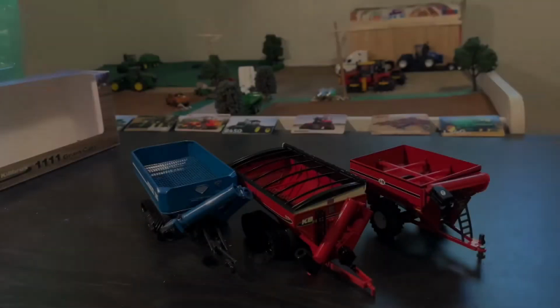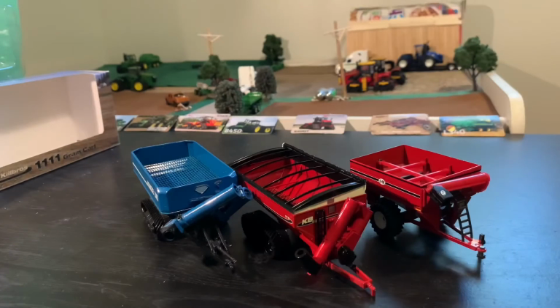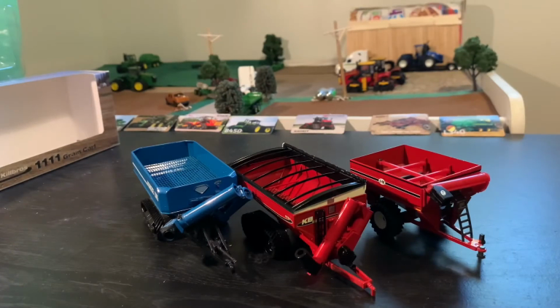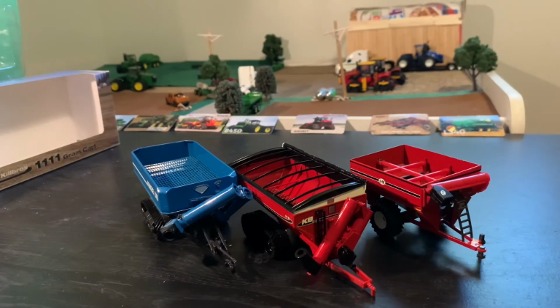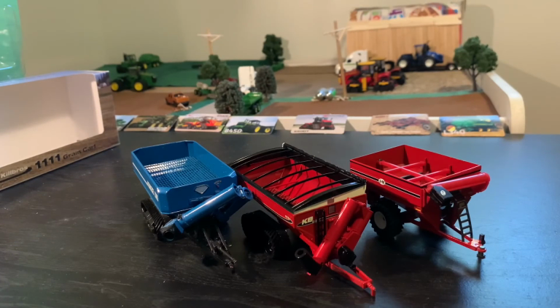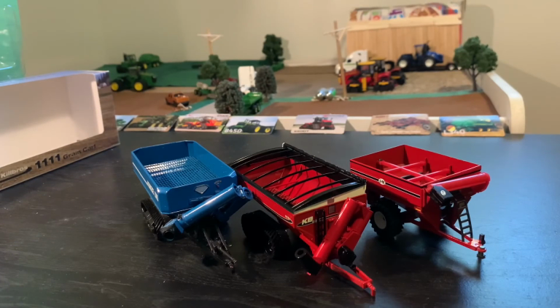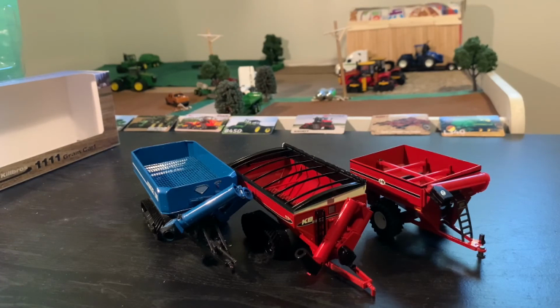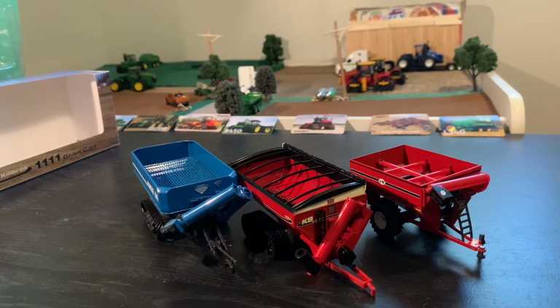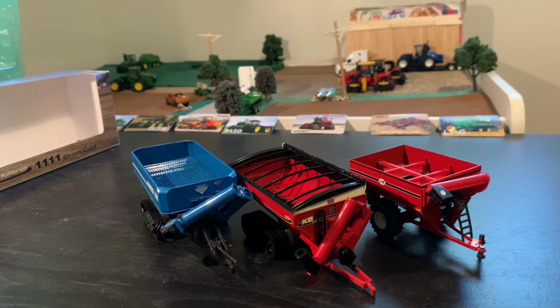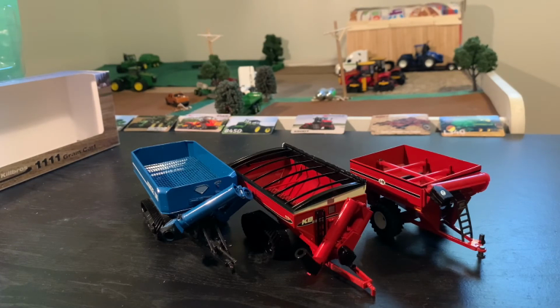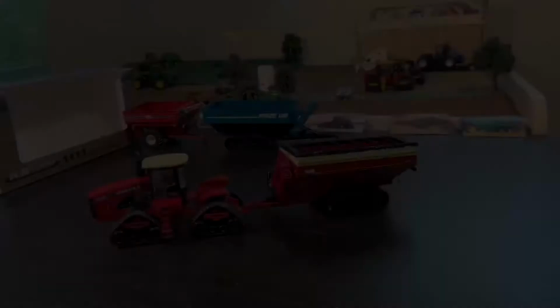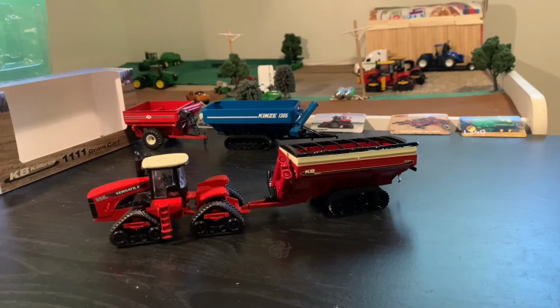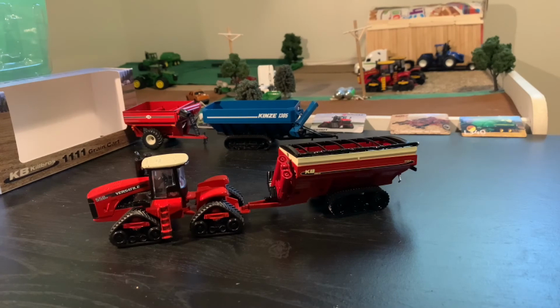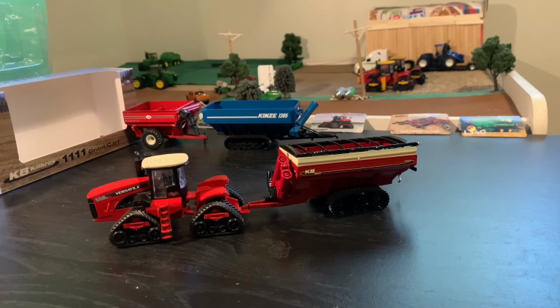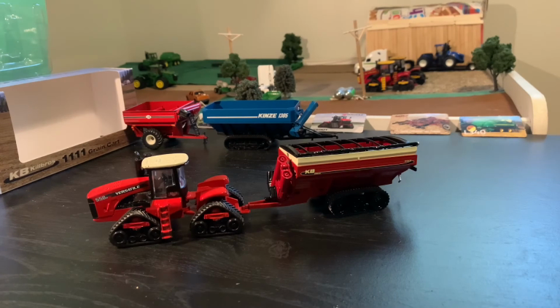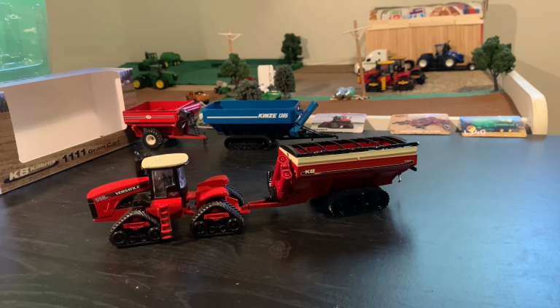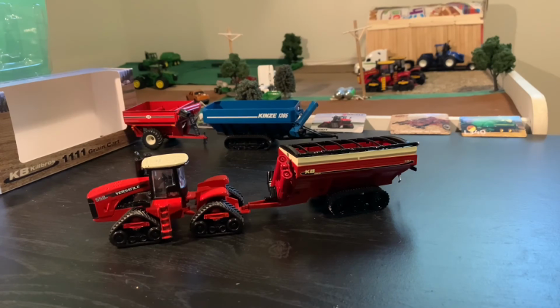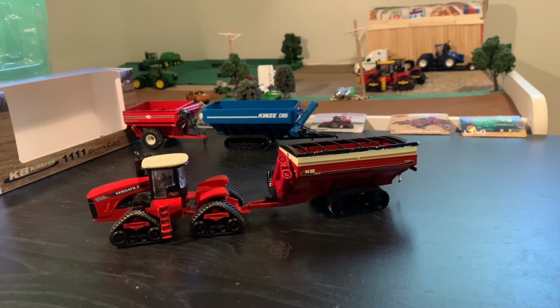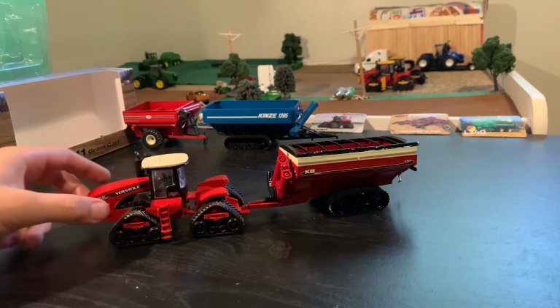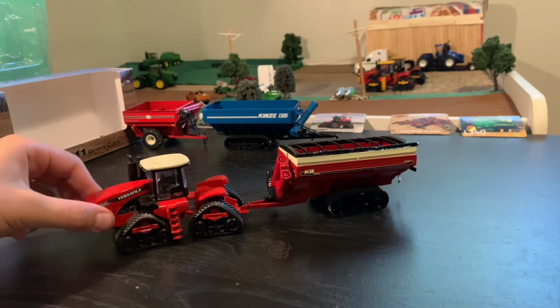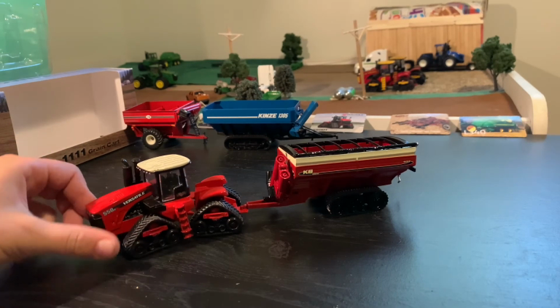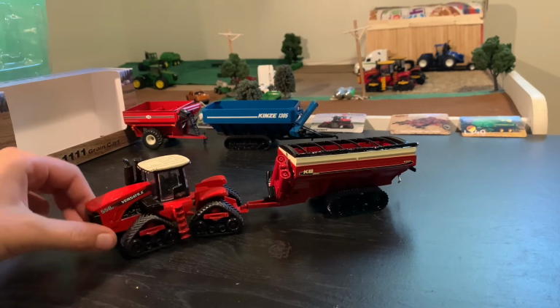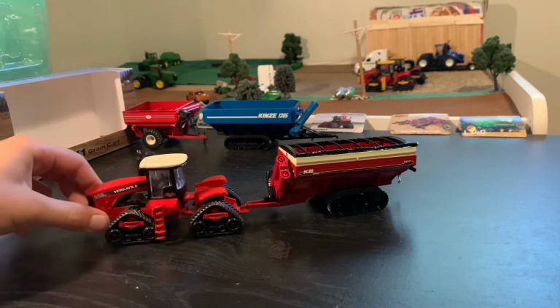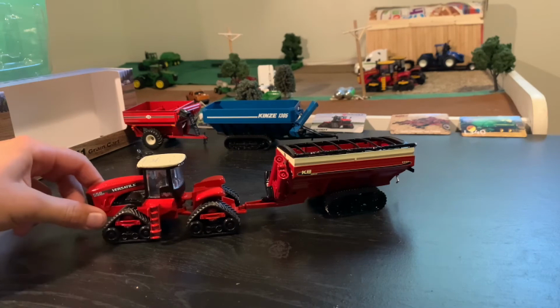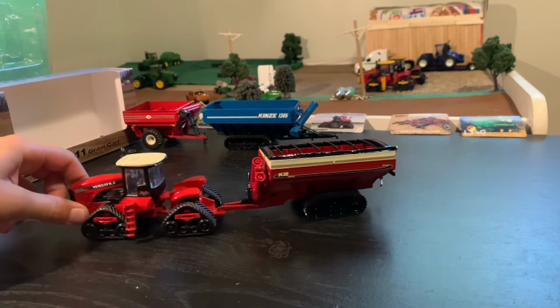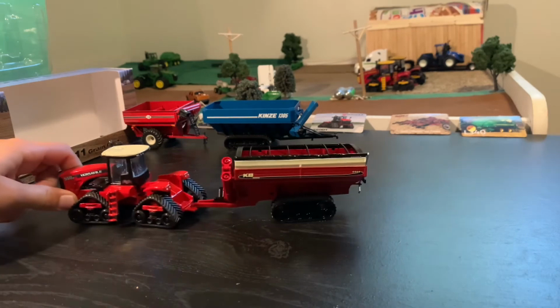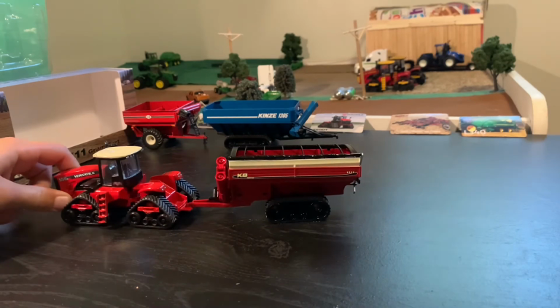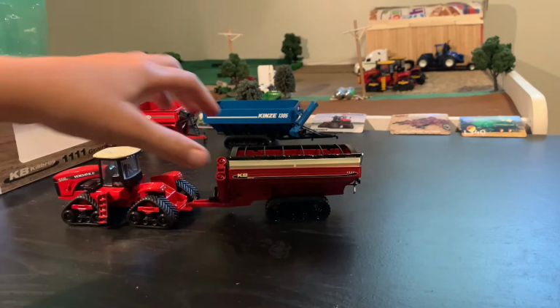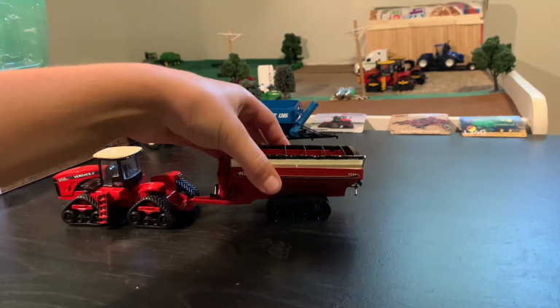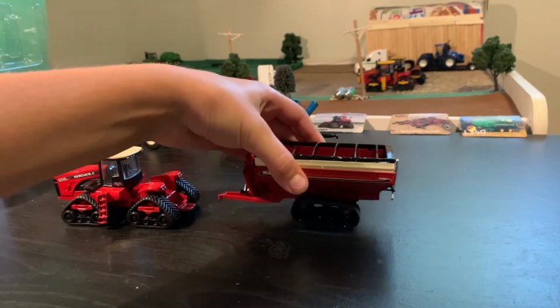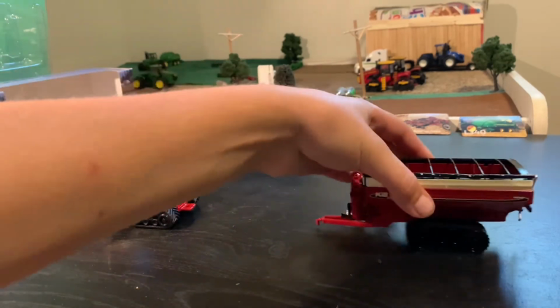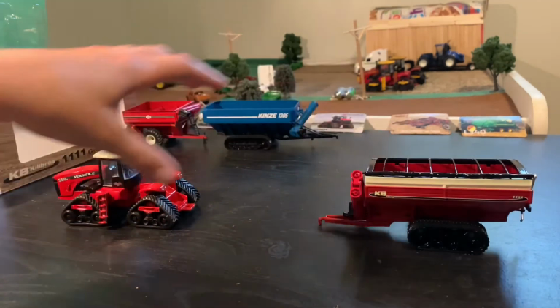Here they are side by side, and here it is hooked up to my 550 delta track. Really good combination.